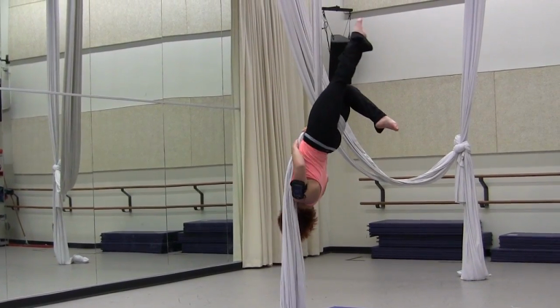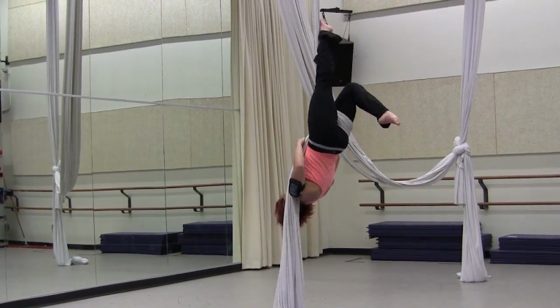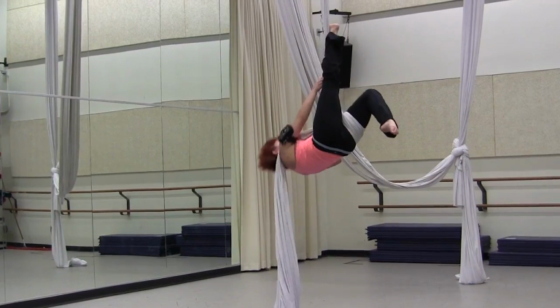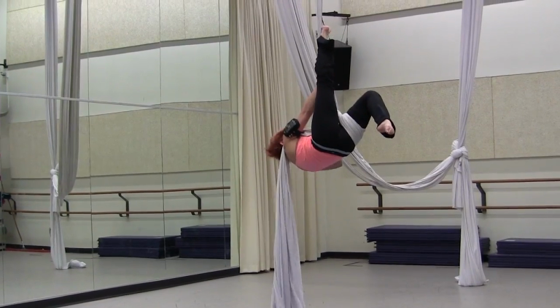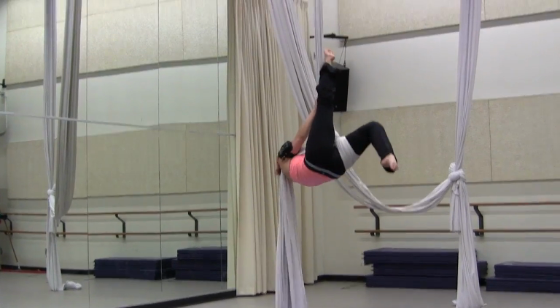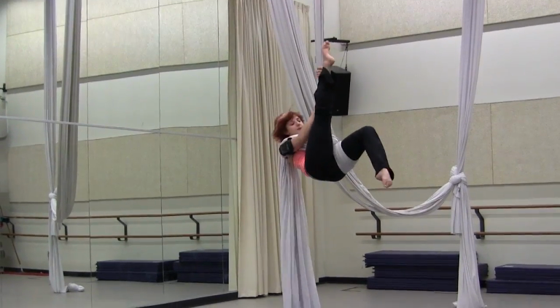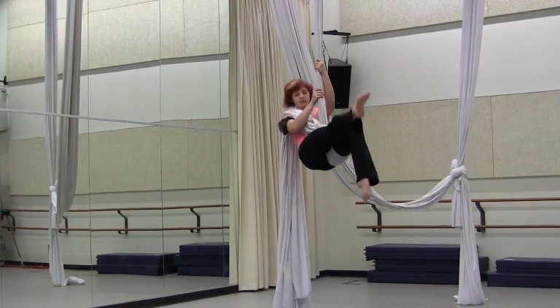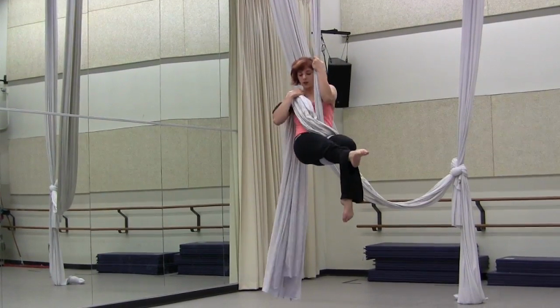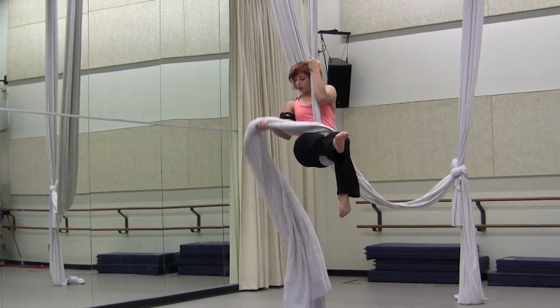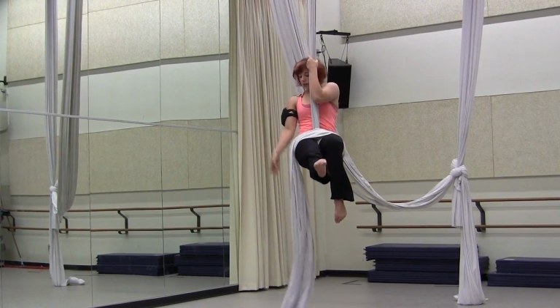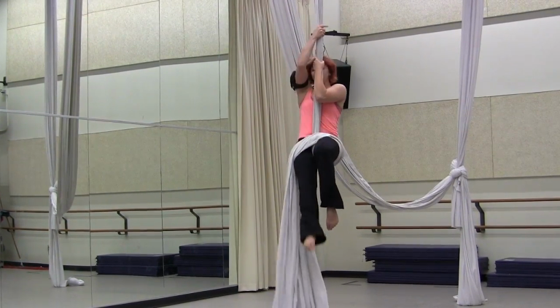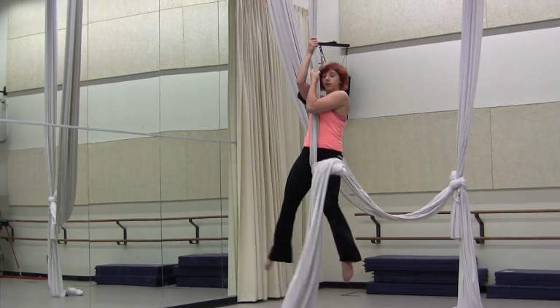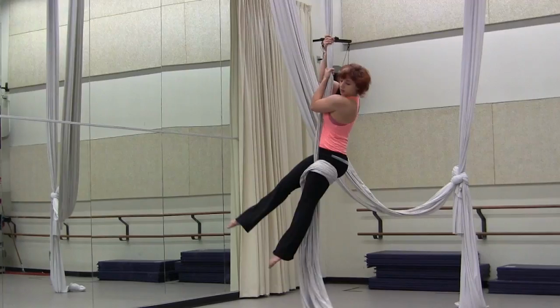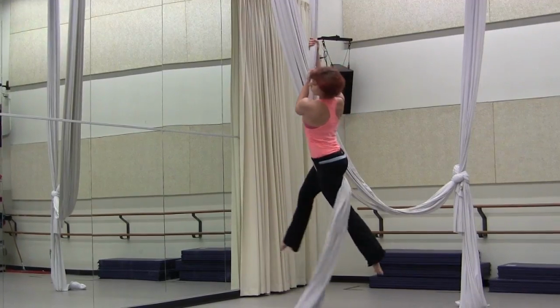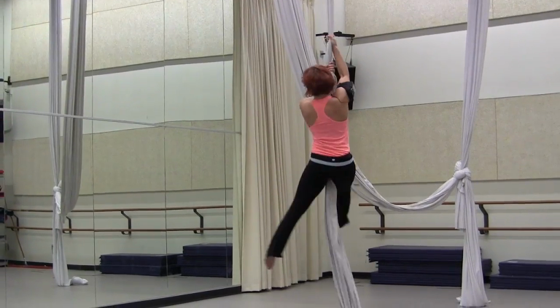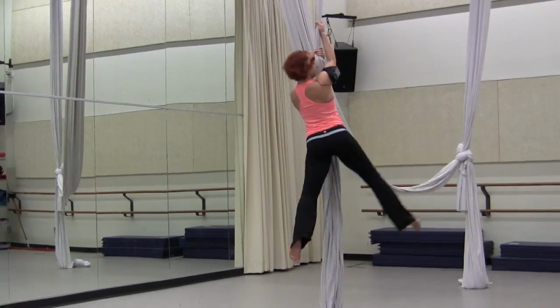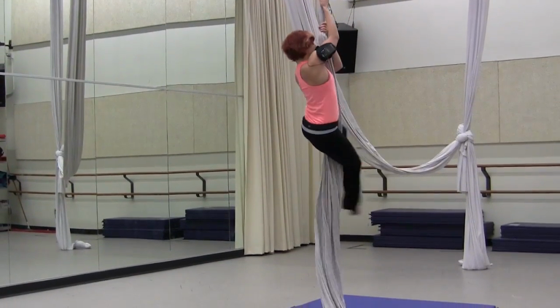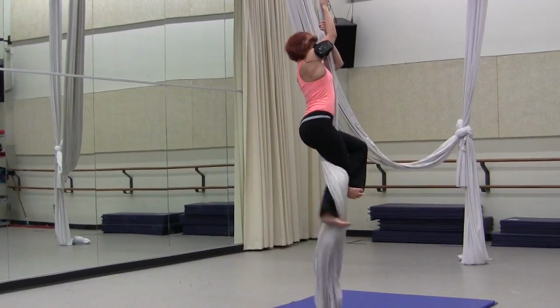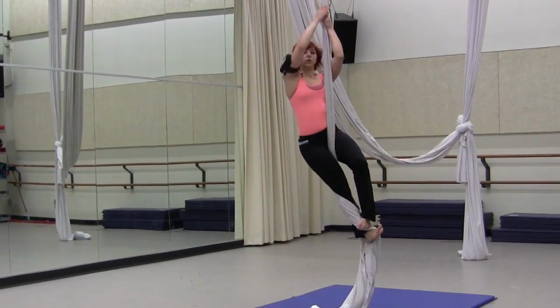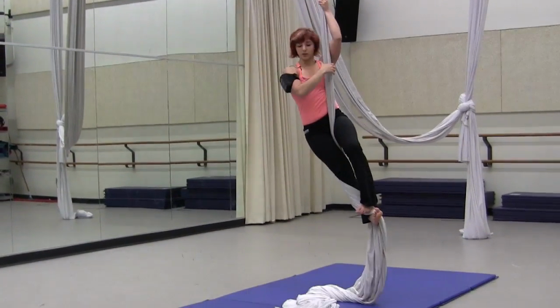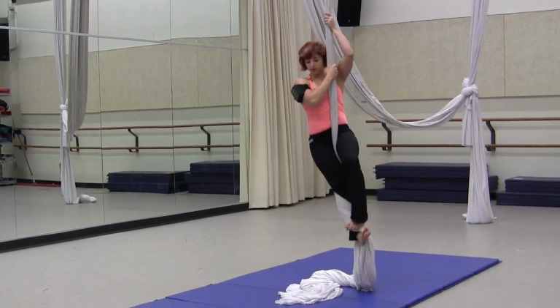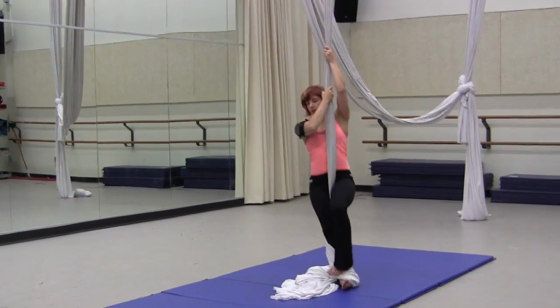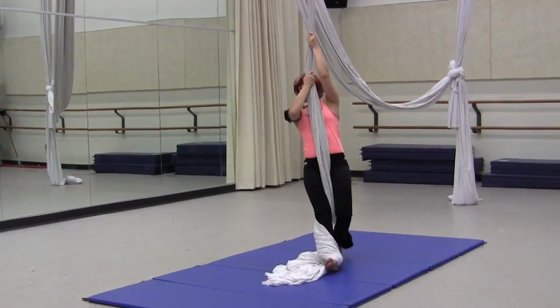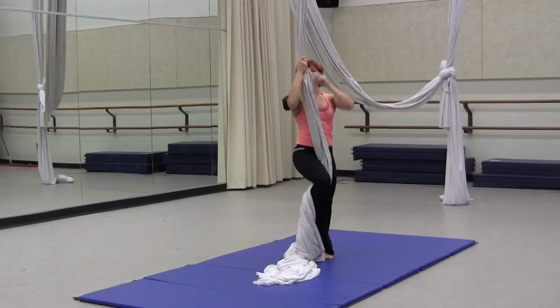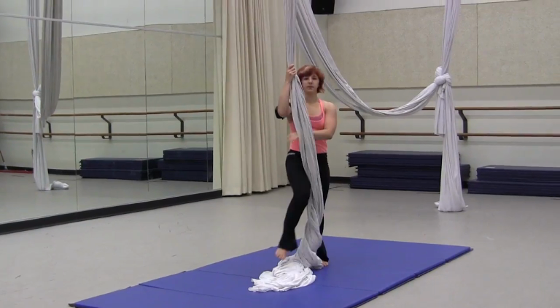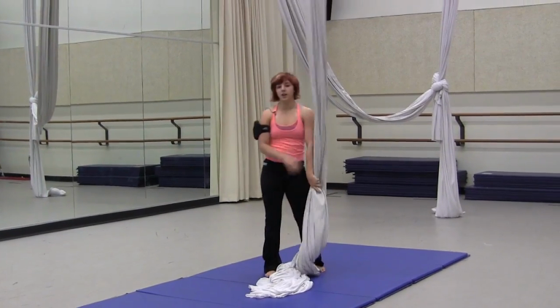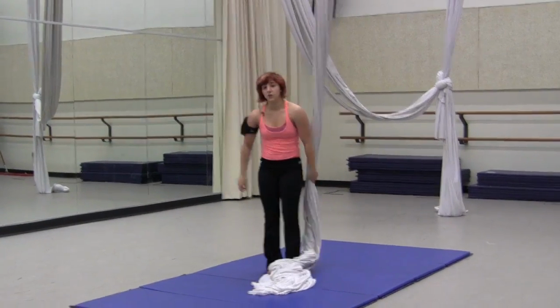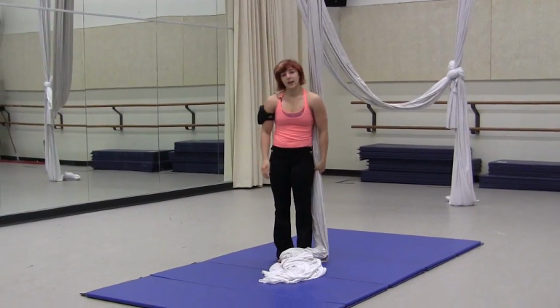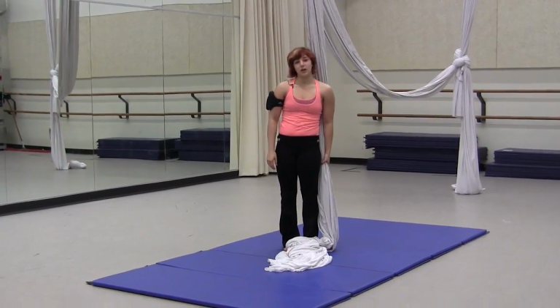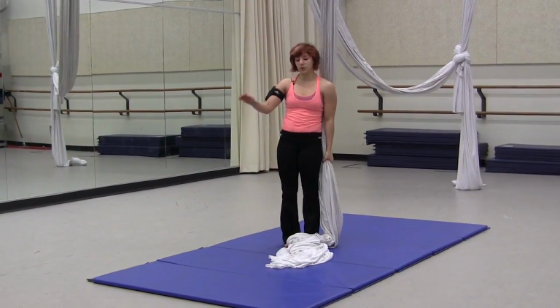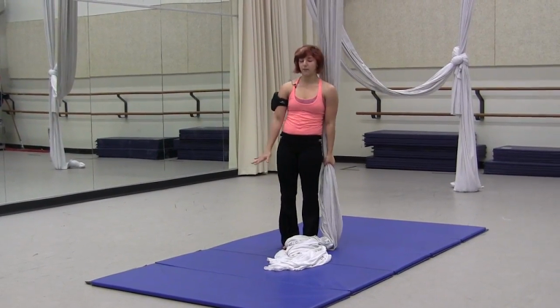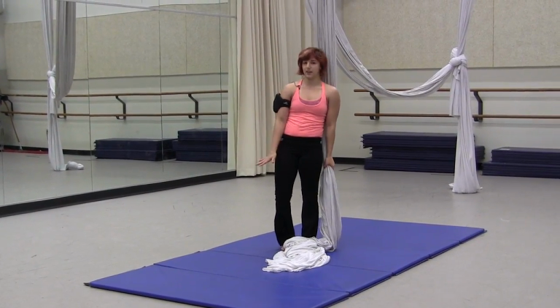To get out, I'll just grab above me, let the silk off, and swivel it off my leg into a rescue pinch. Don't forget, any time you're doing drops, you'll want to have a mat beneath you.